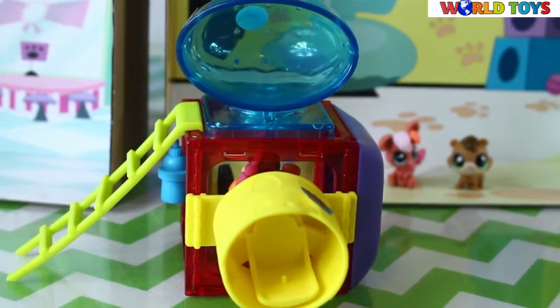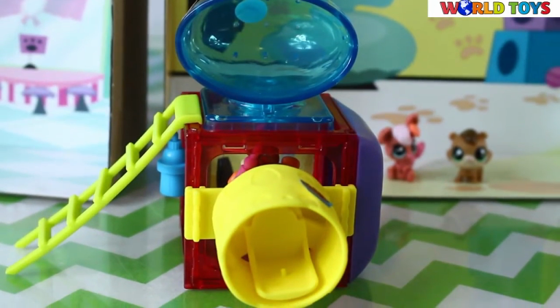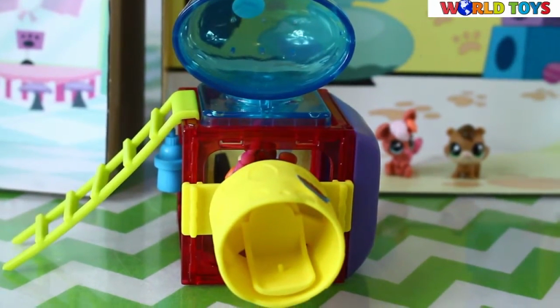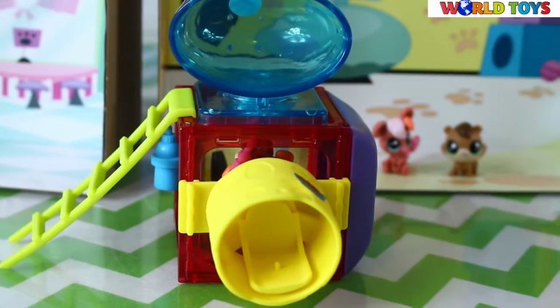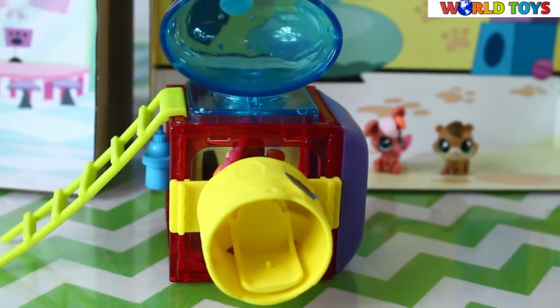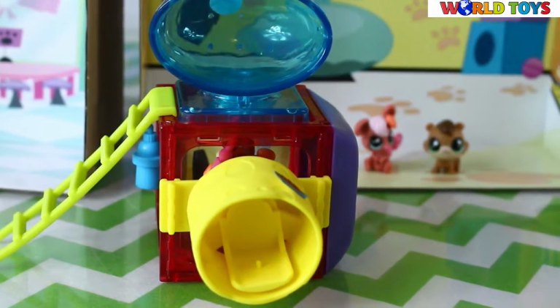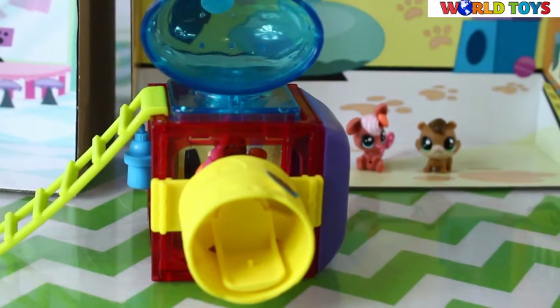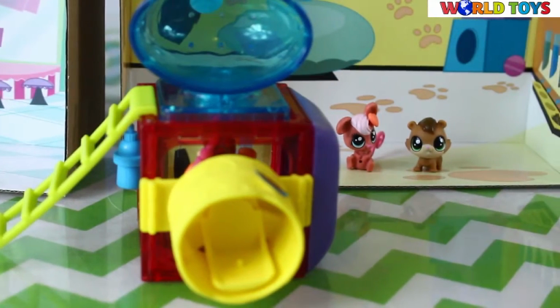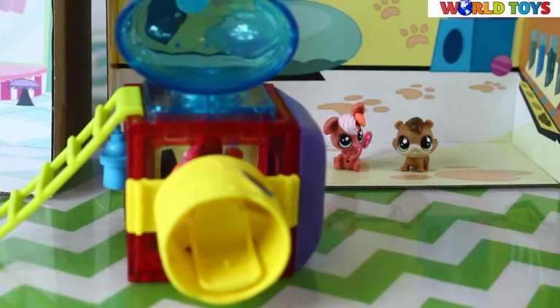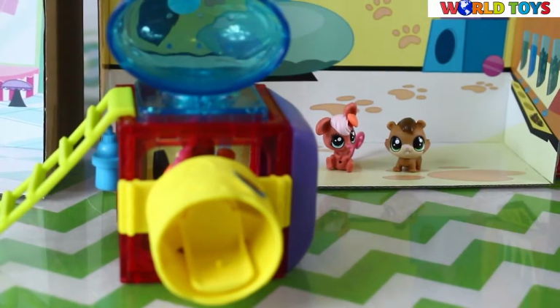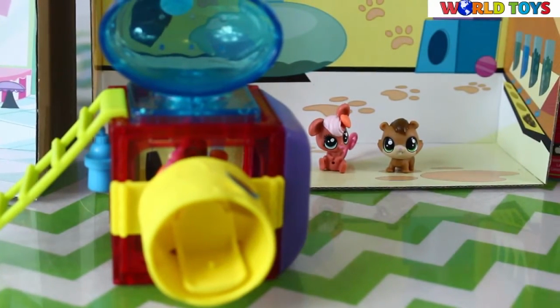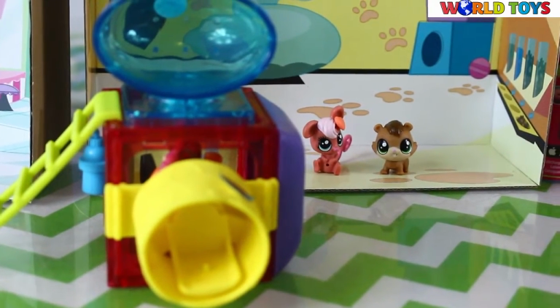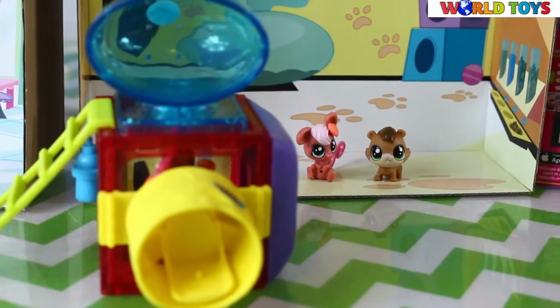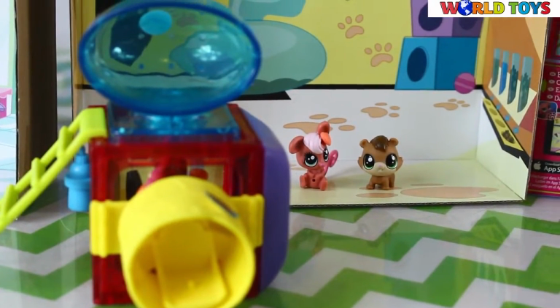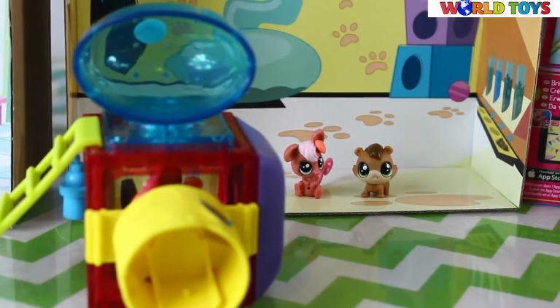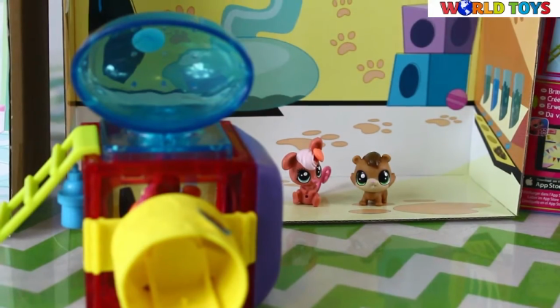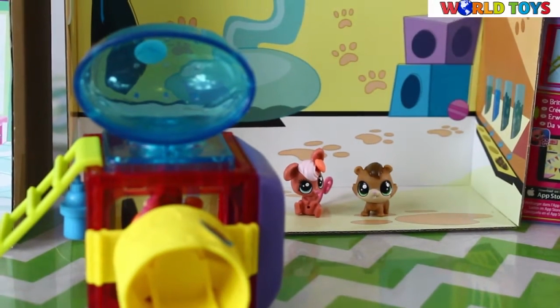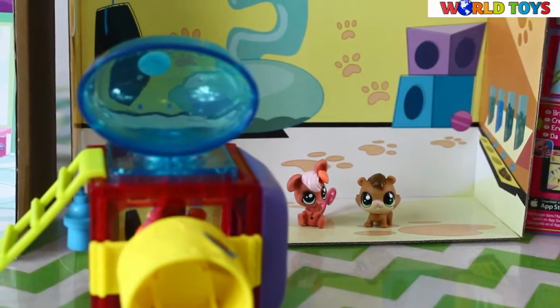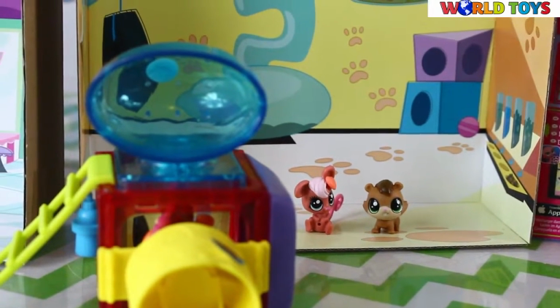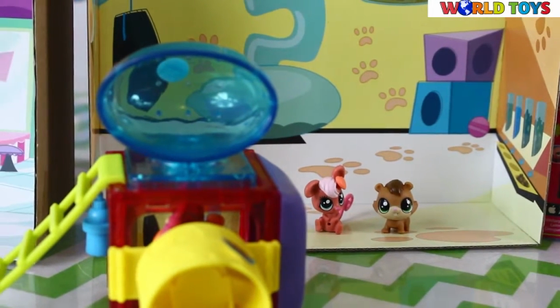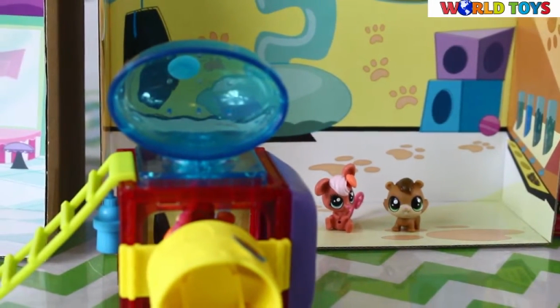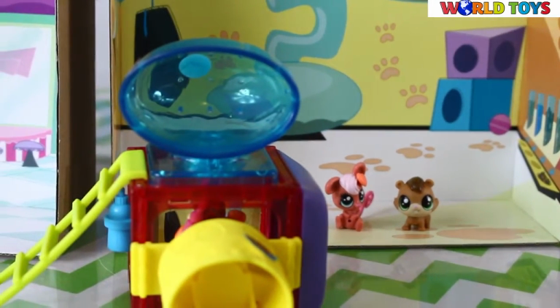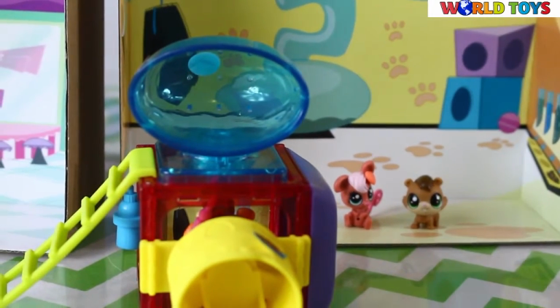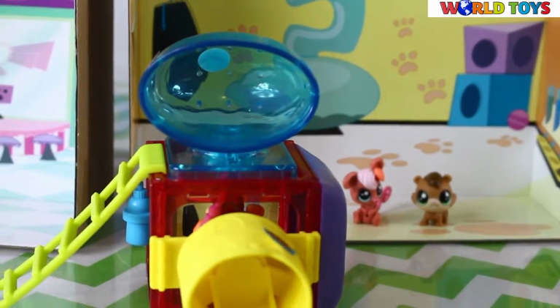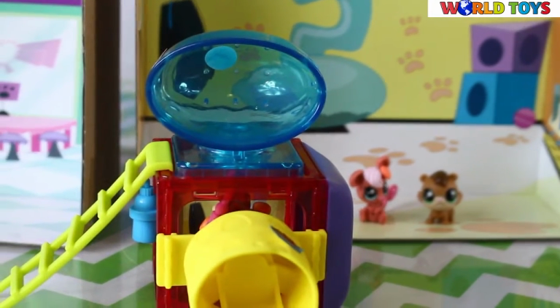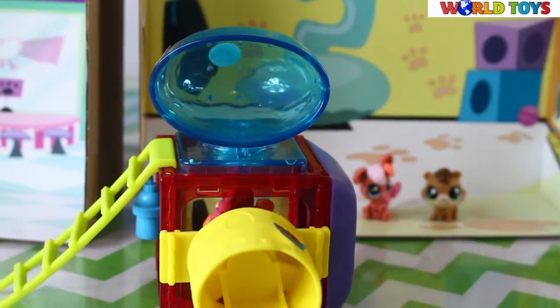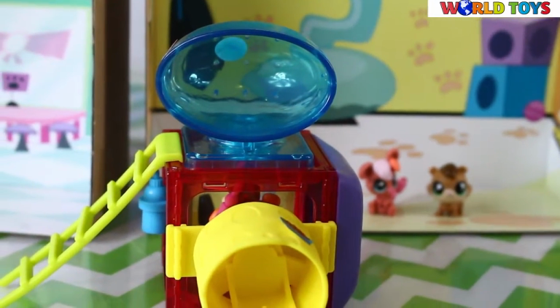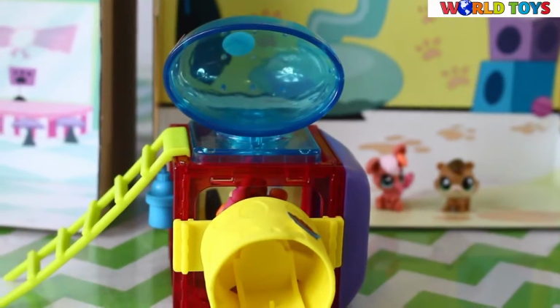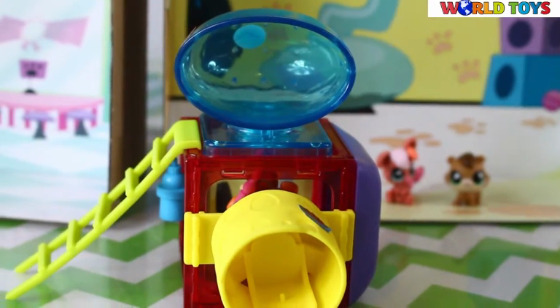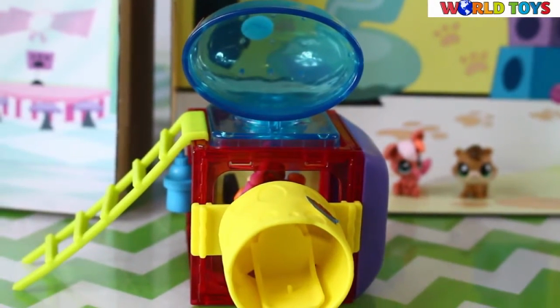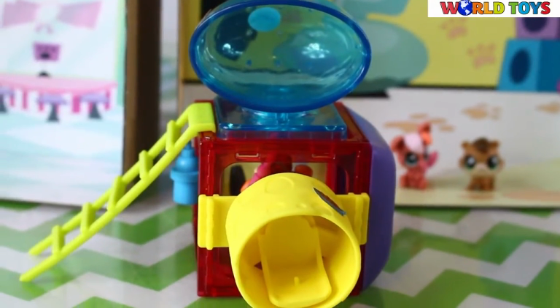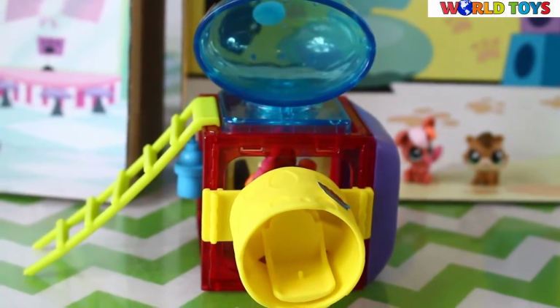You can connect this set to other sets from this series, for example the Sweet Shop Adventure which you can find on our channel as well. So subscribe to our channel to see more videos with Littlest Pet Shop.